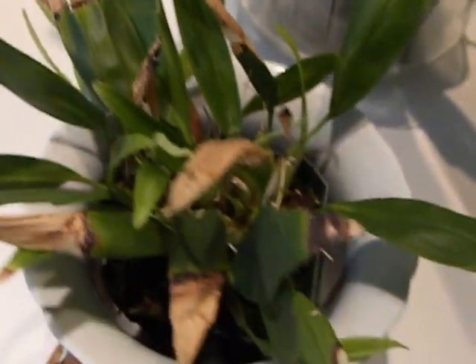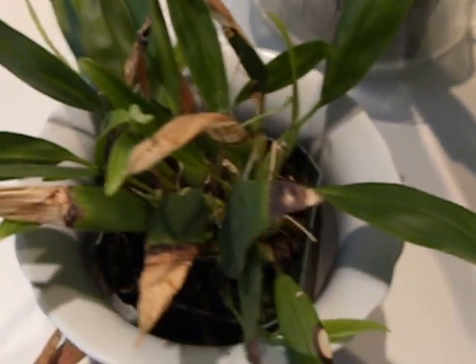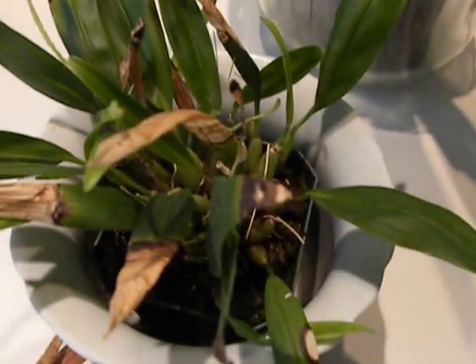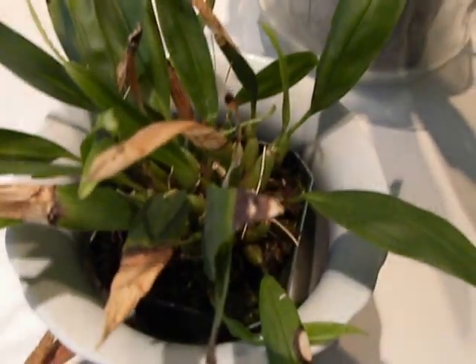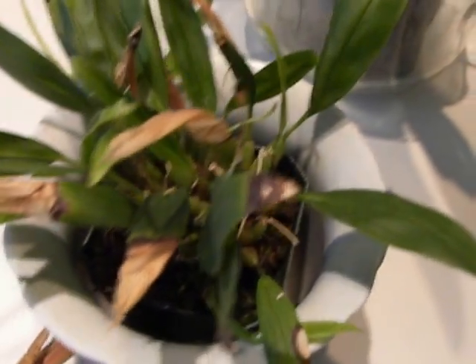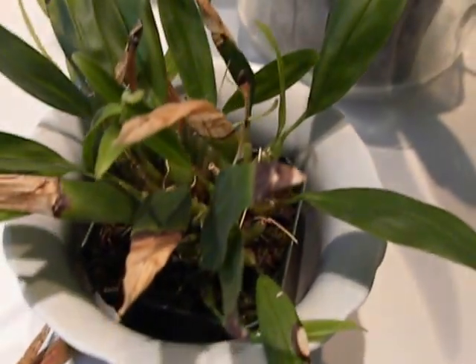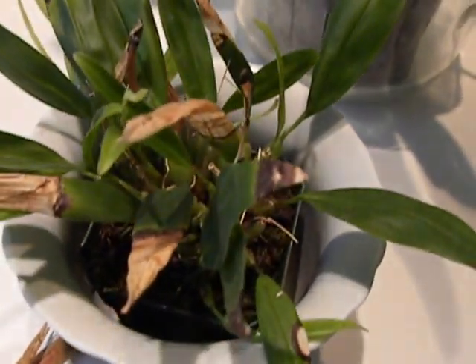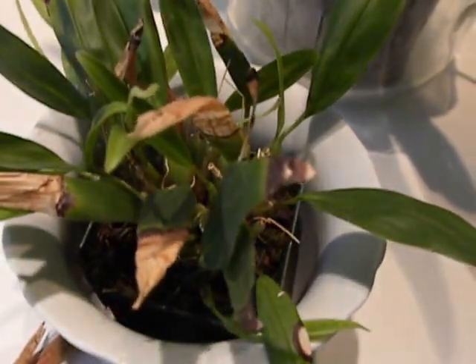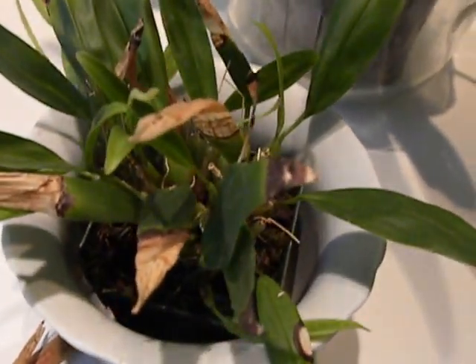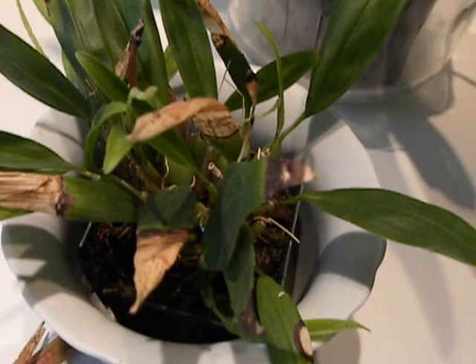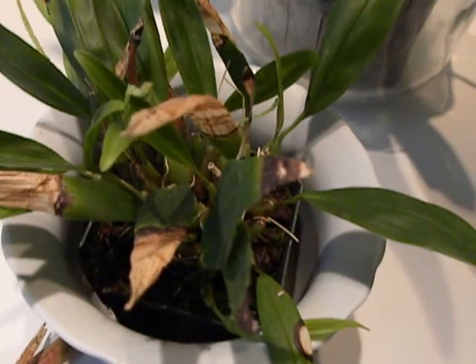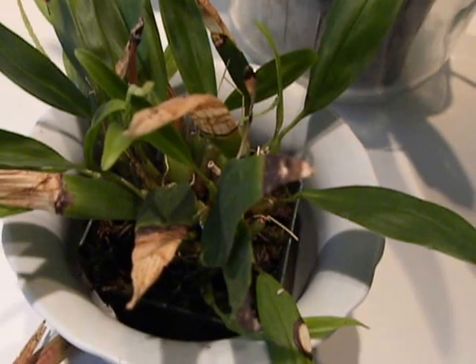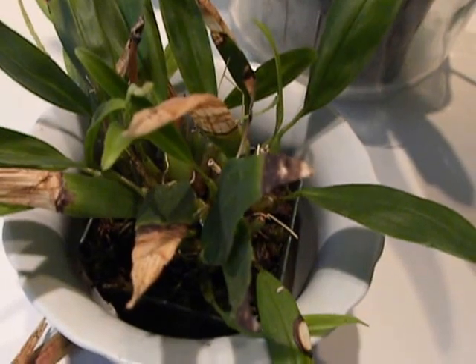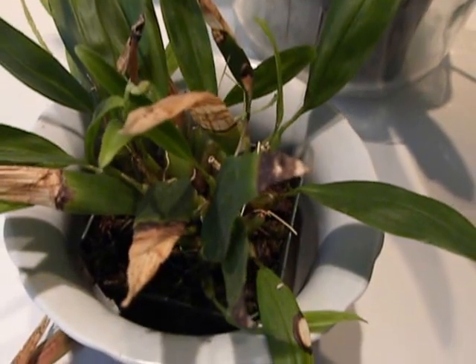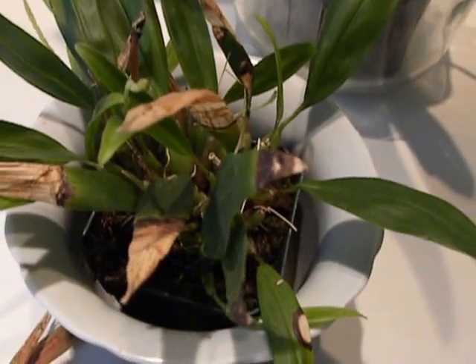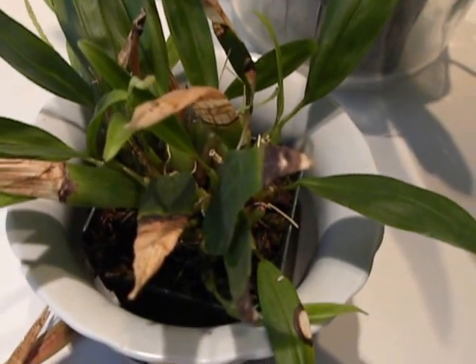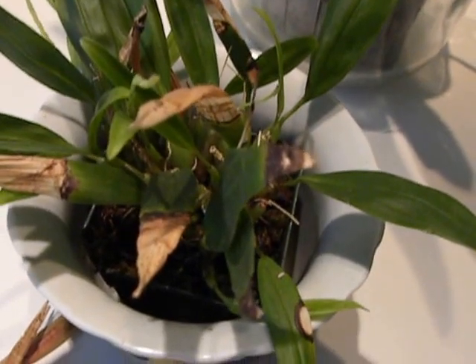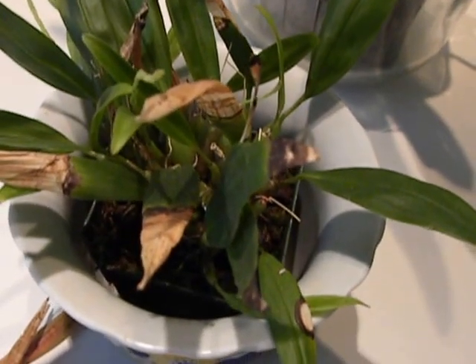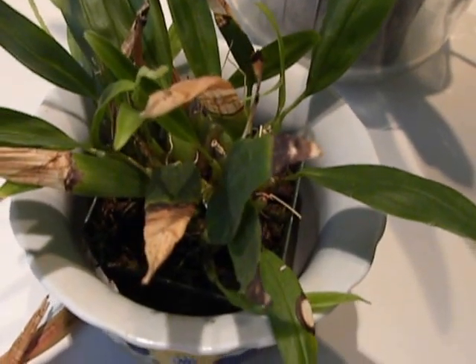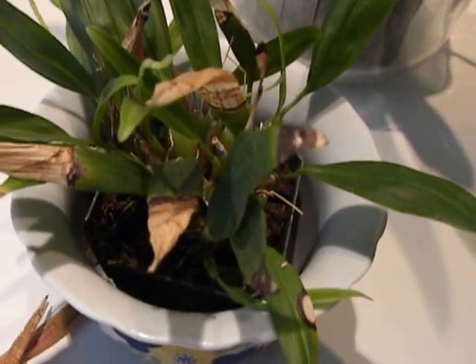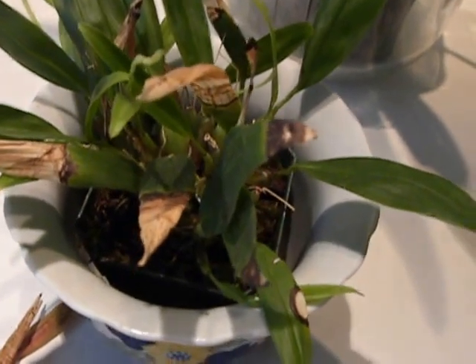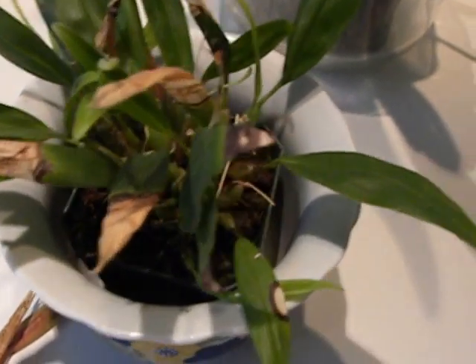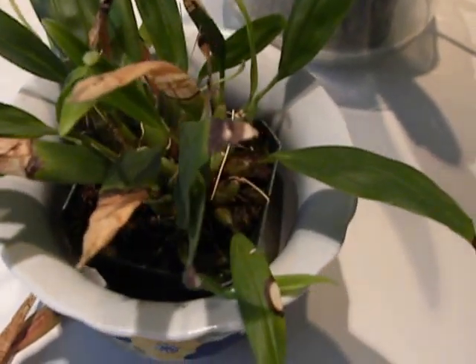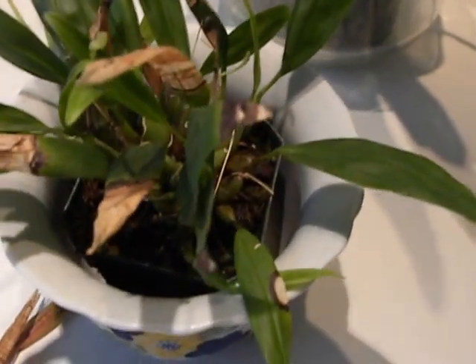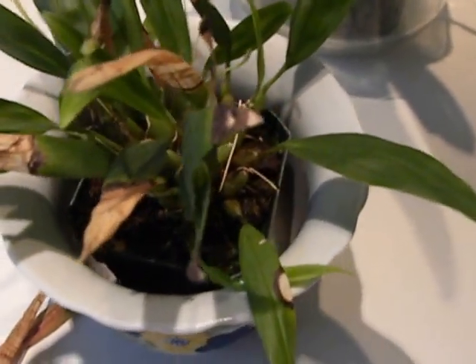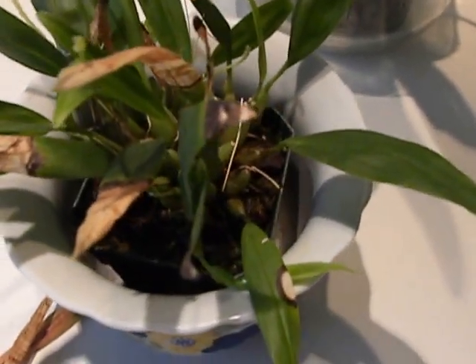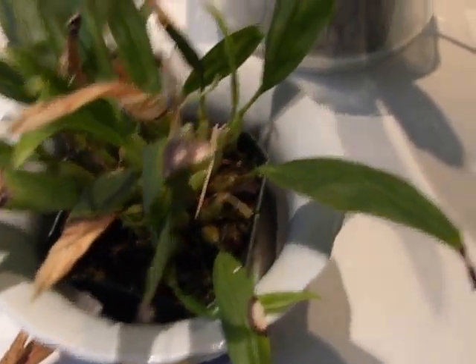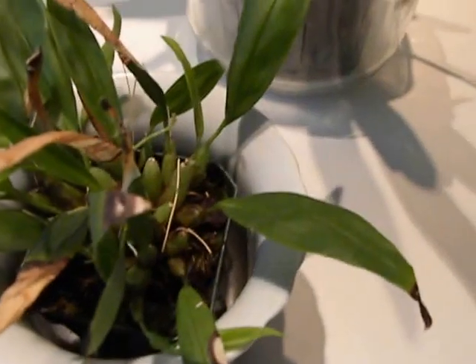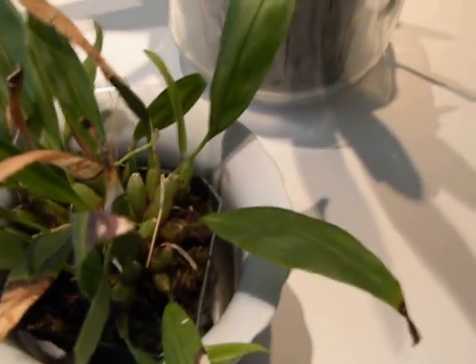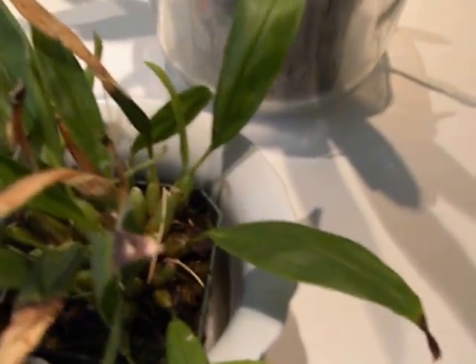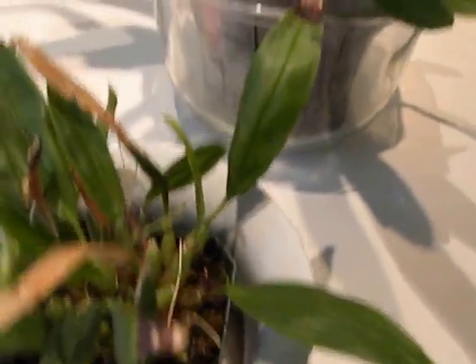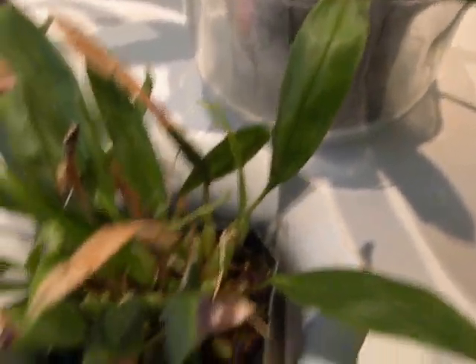And obviously, this plant is now loving my west-facing window and the cool, cool nights. It has put out four spikes from four little plantlets.